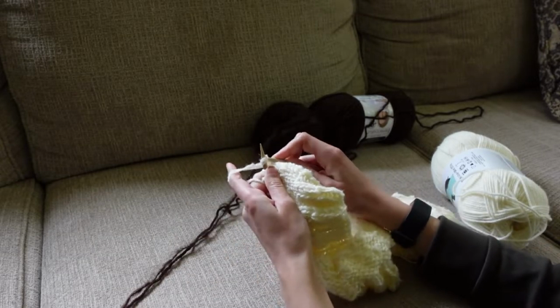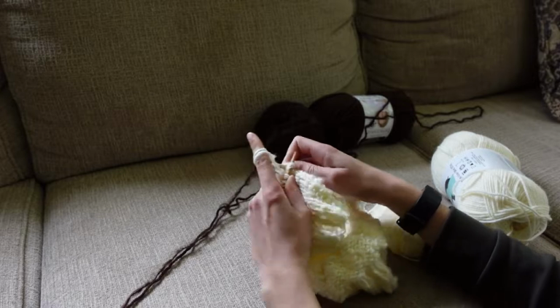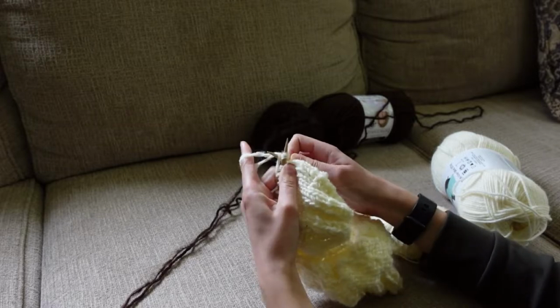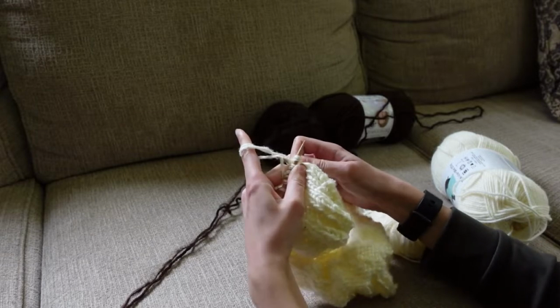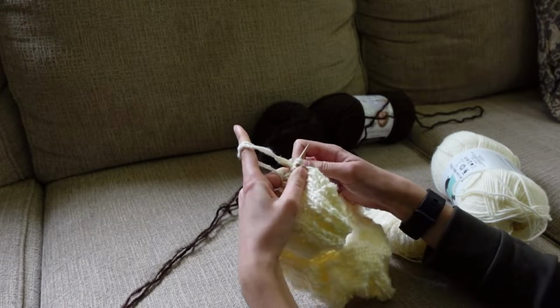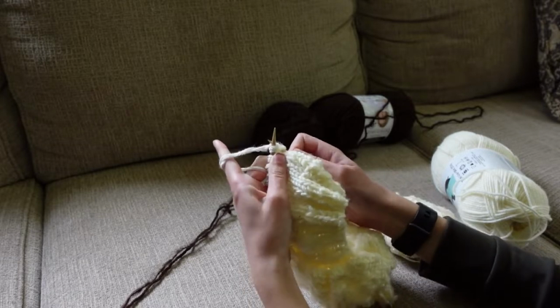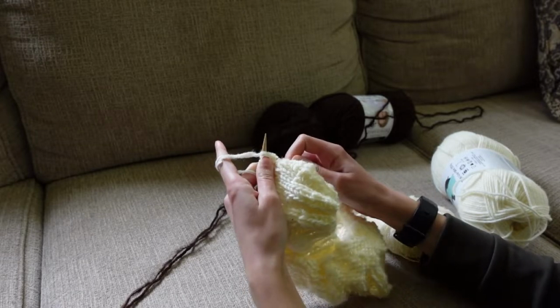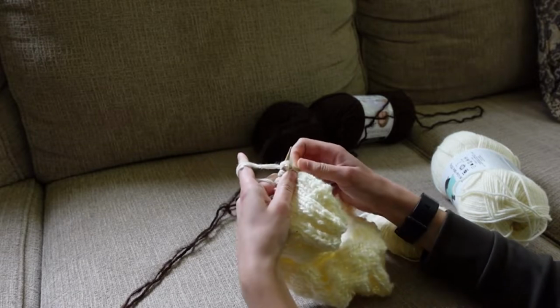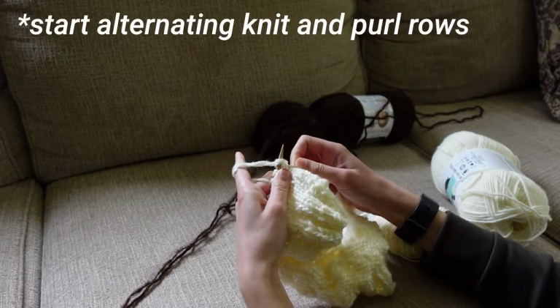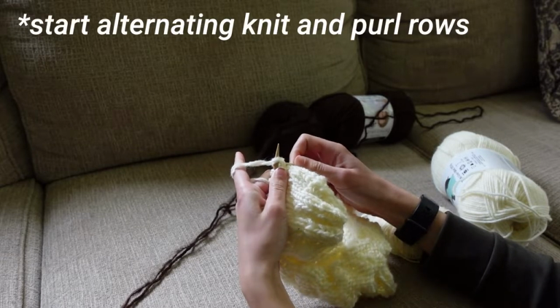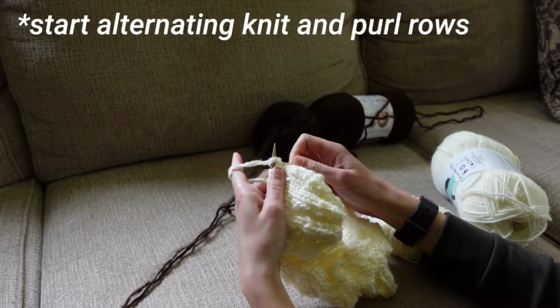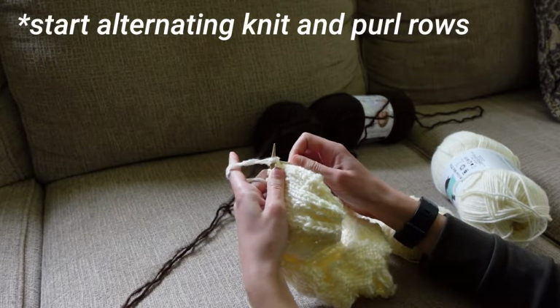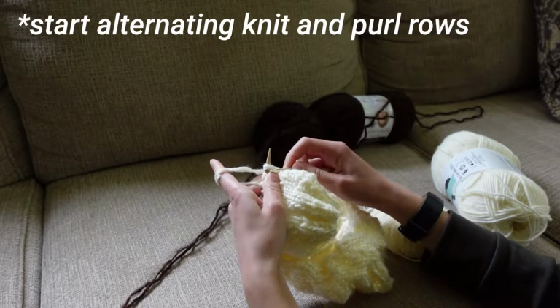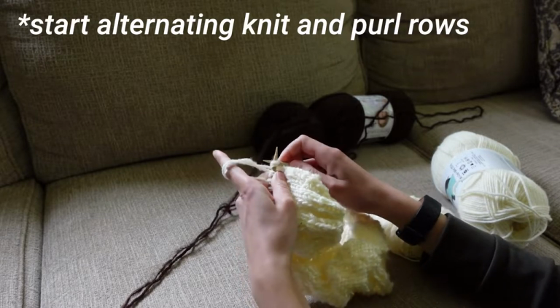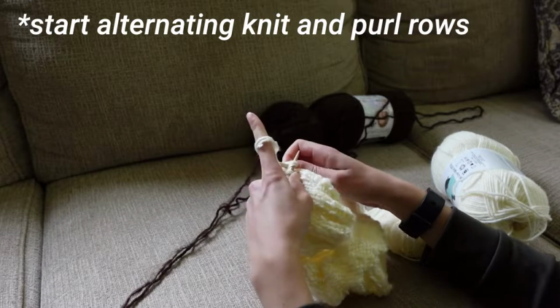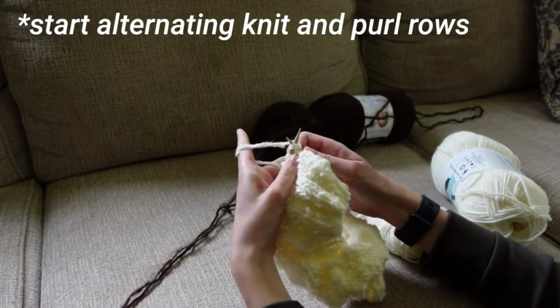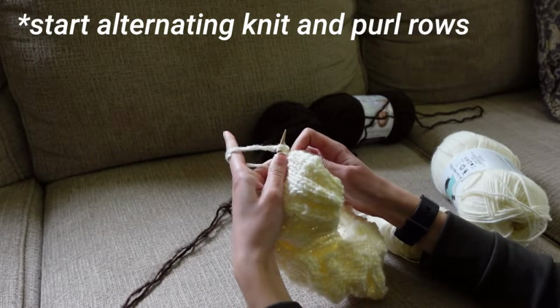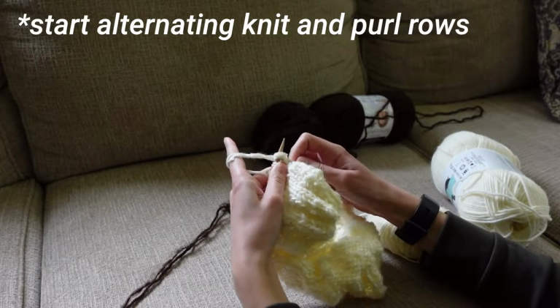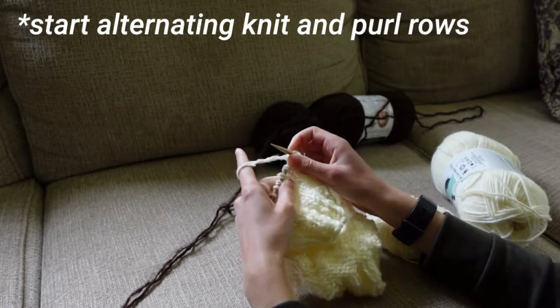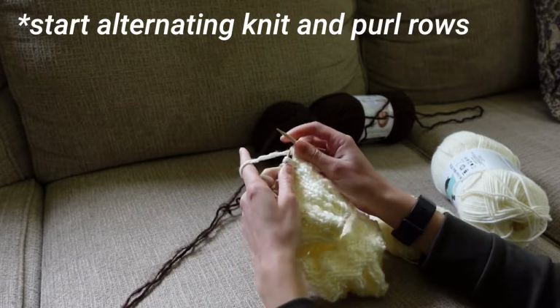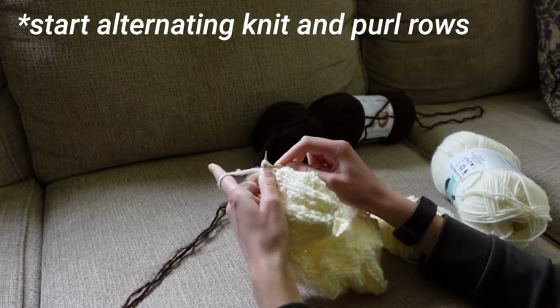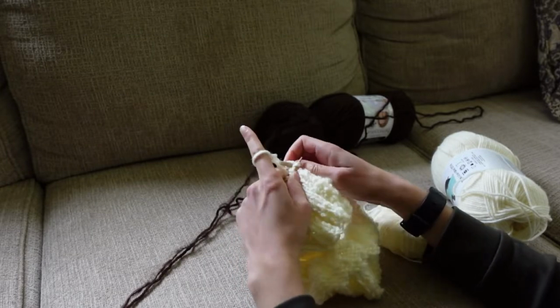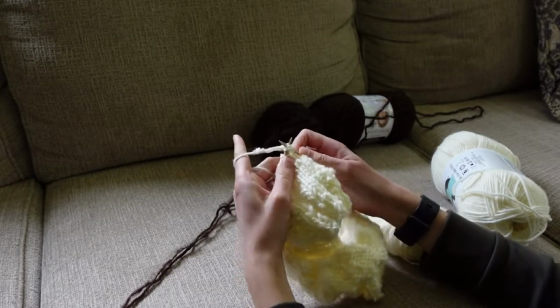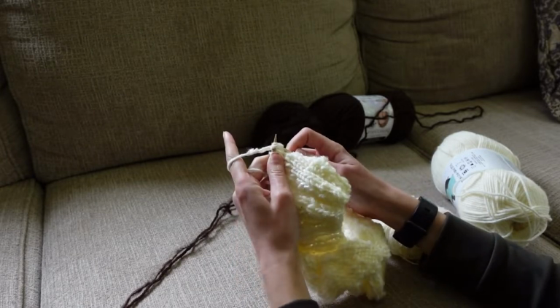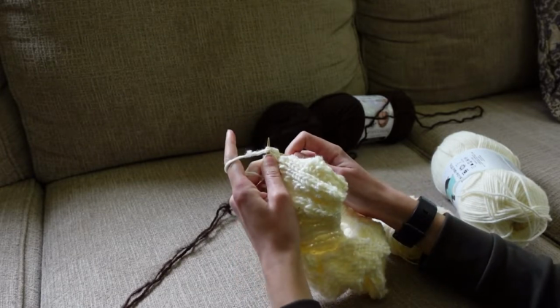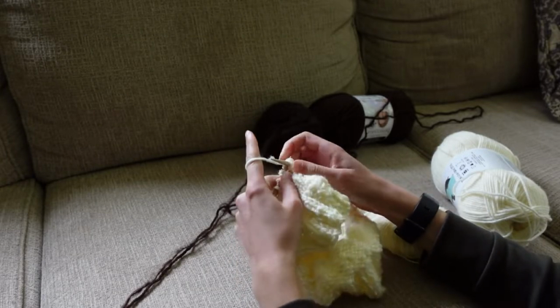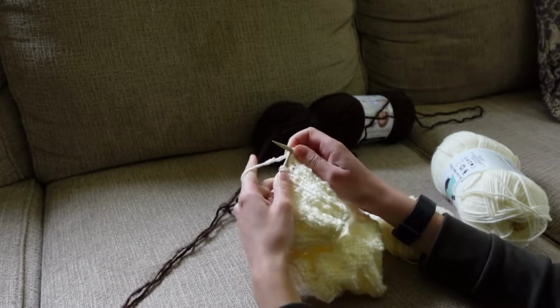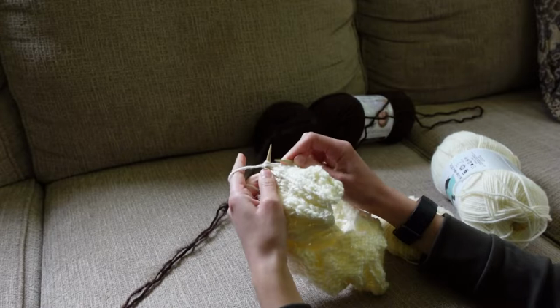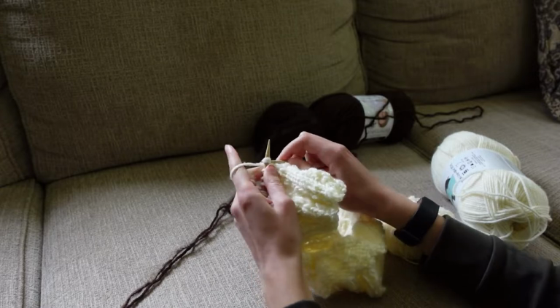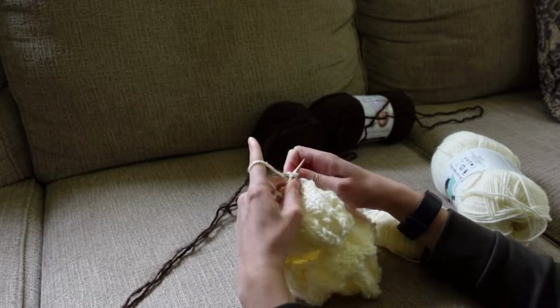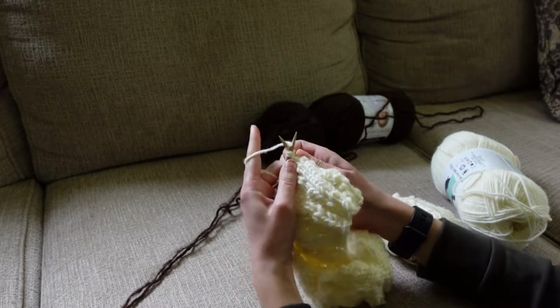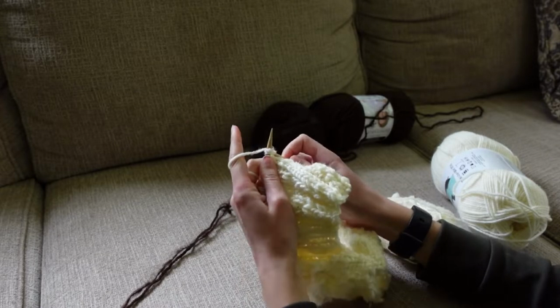Once you have 2 inches, then I knit about another 2 inches. Again, you can make this wider if you want your sweater to be longer, but then I got ready to start the intarsia part — that's the pattern that's in brown.